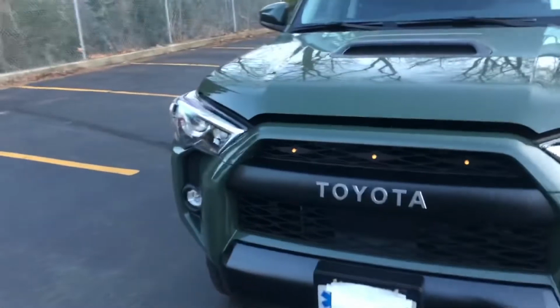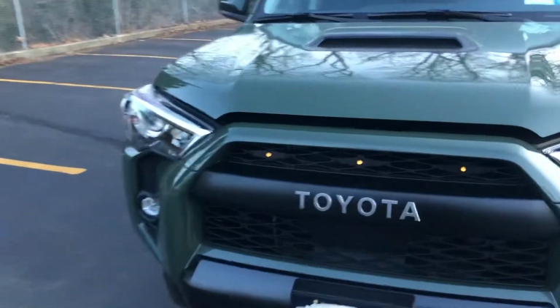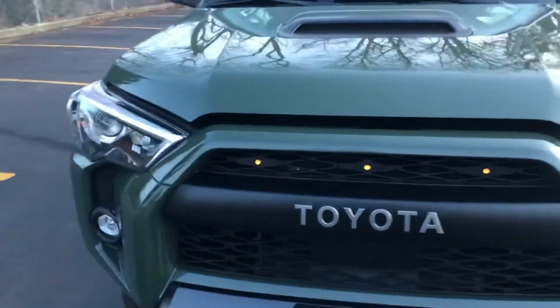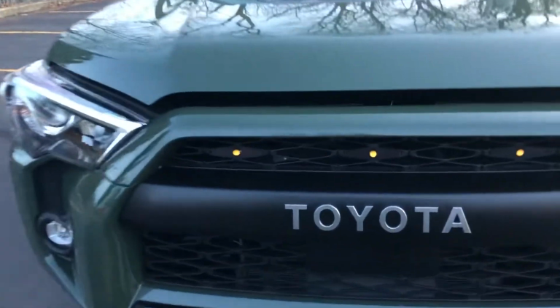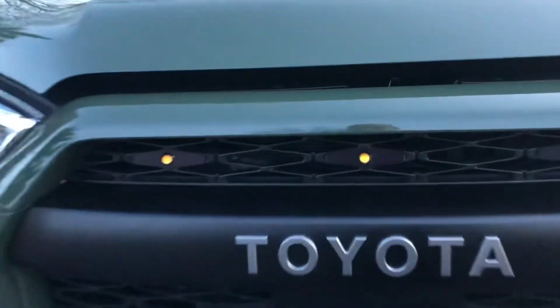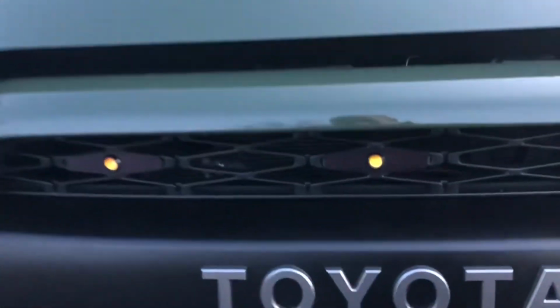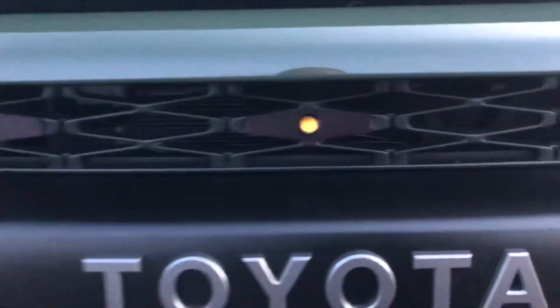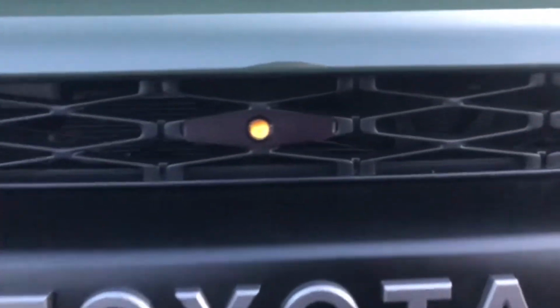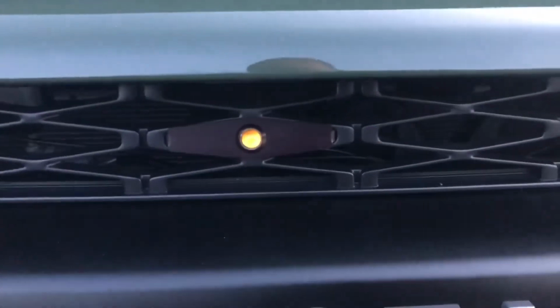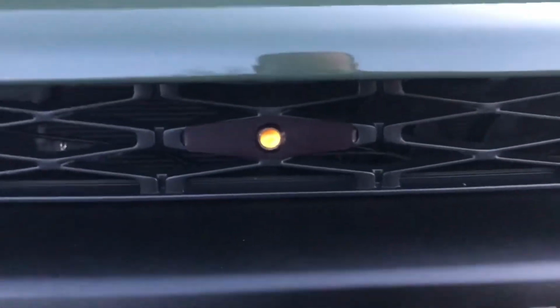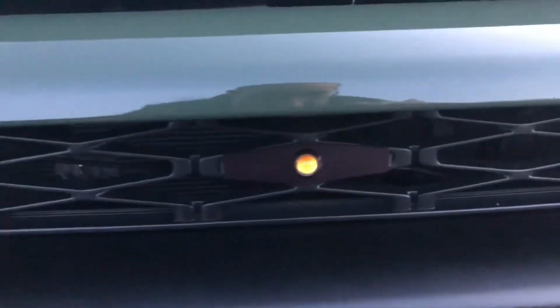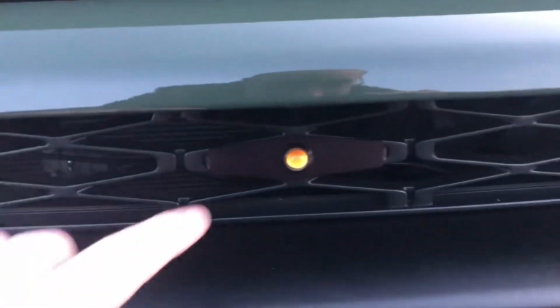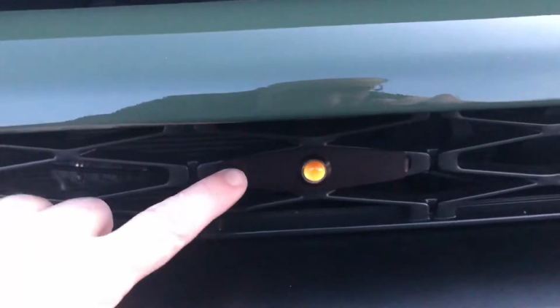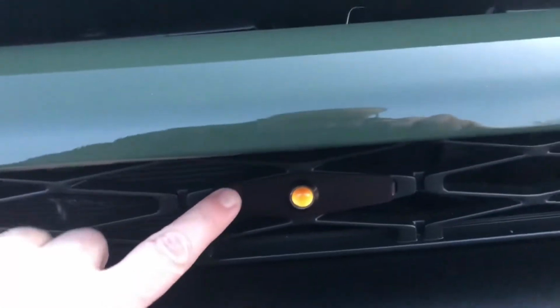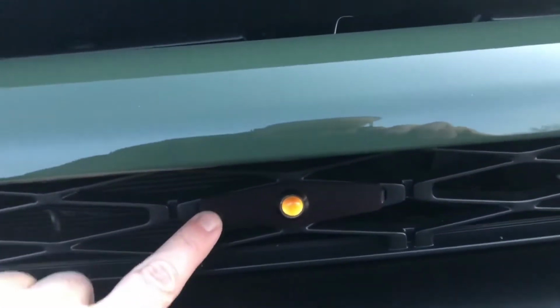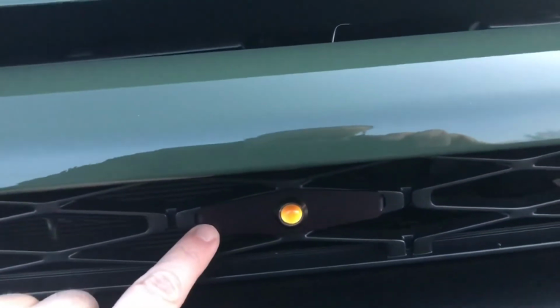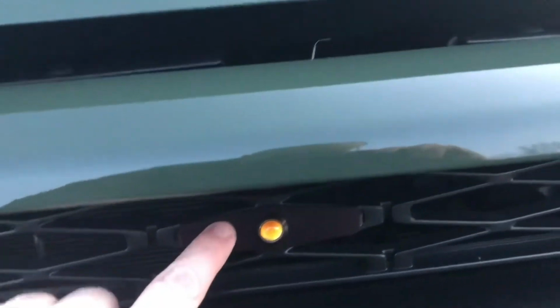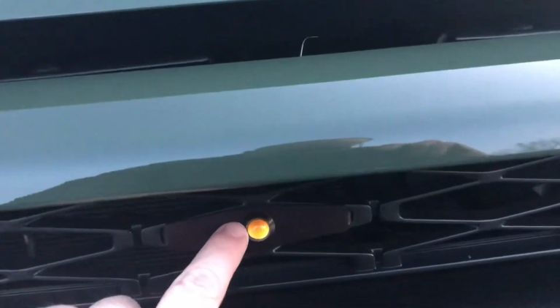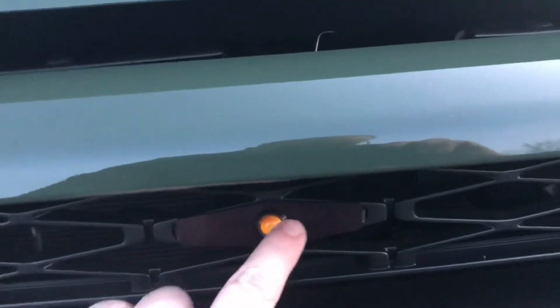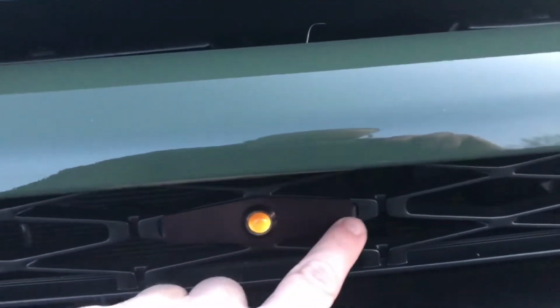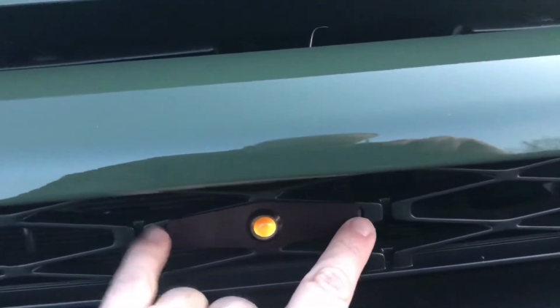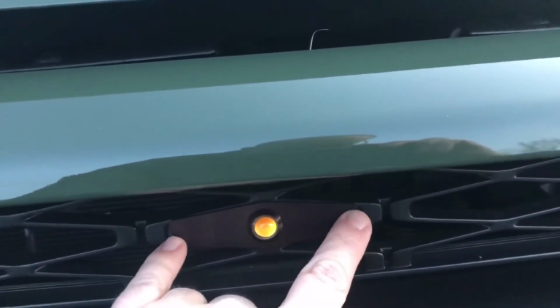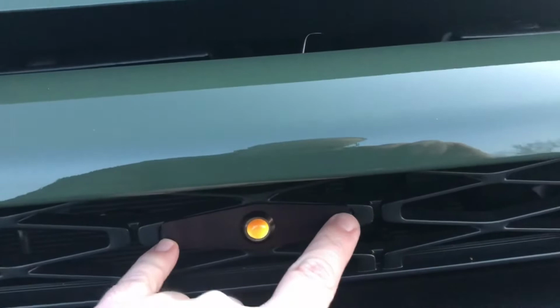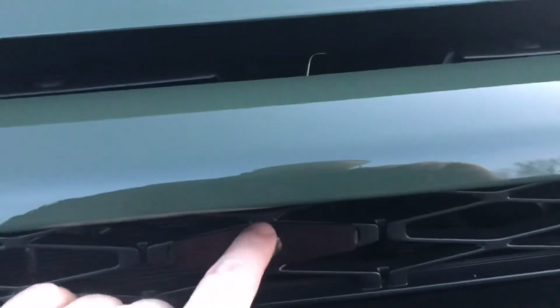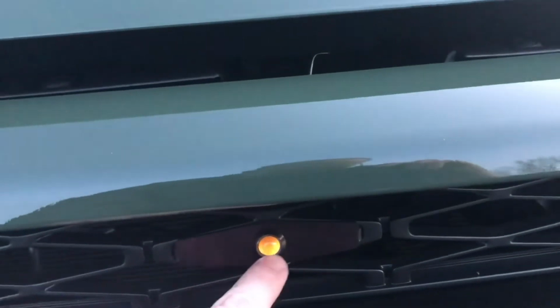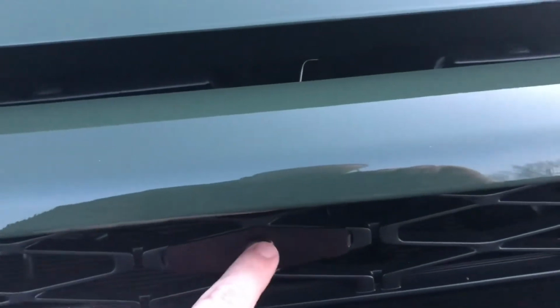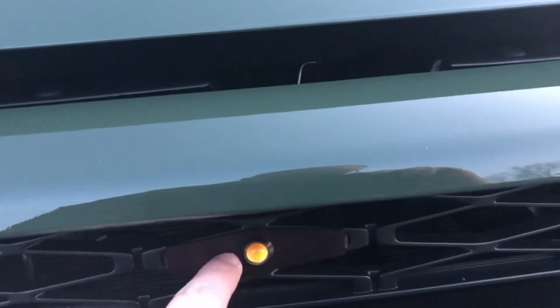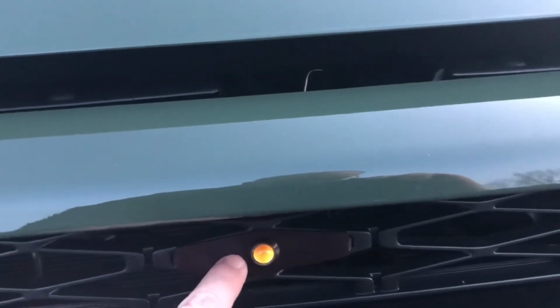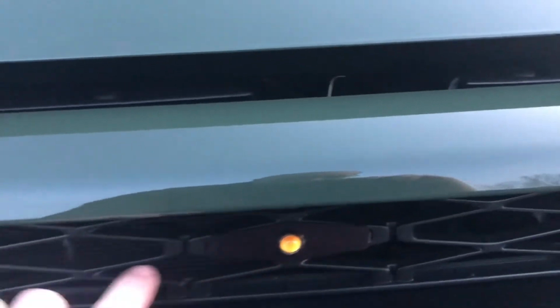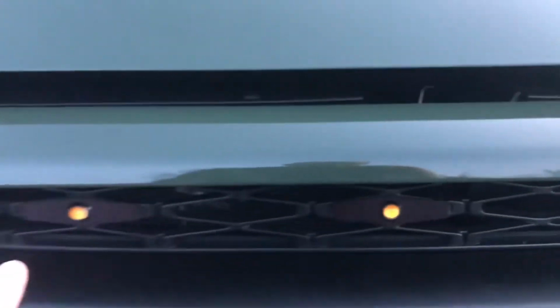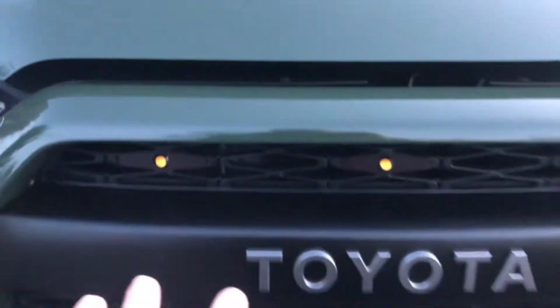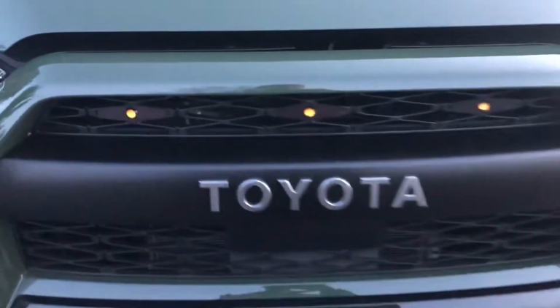I'm going to come in really close here just so you can see the light. This is a piece of steel — or maybe it's aluminum — and then this is a separate light with a hole already drilled in here. This entire piece, and this kit is complete.